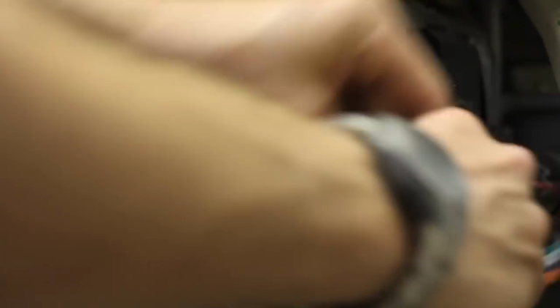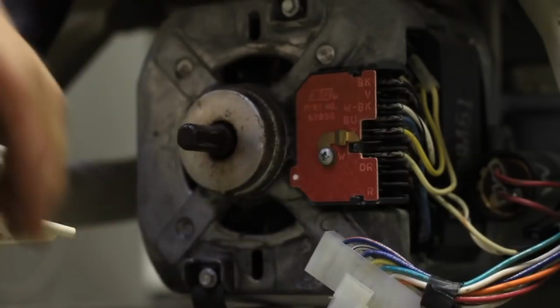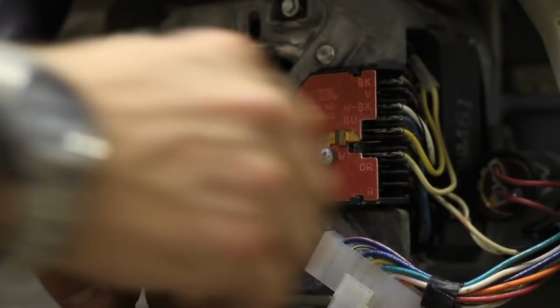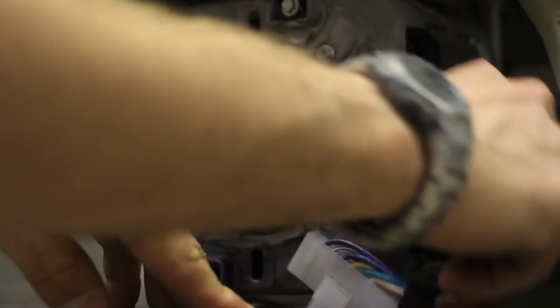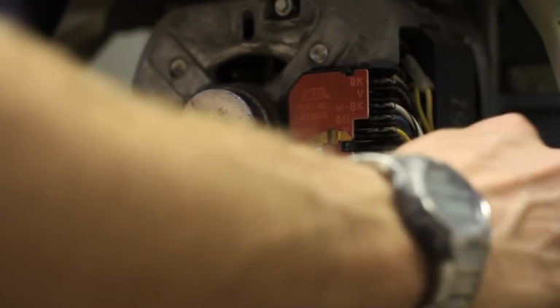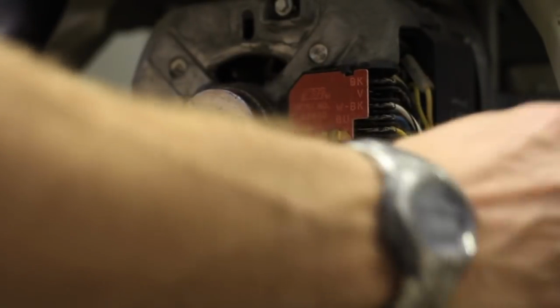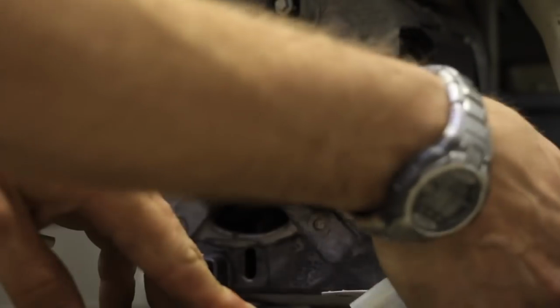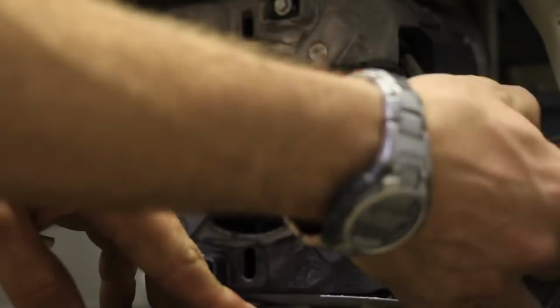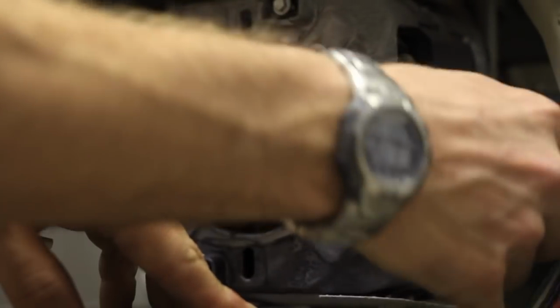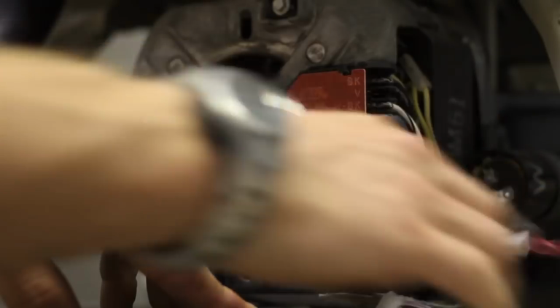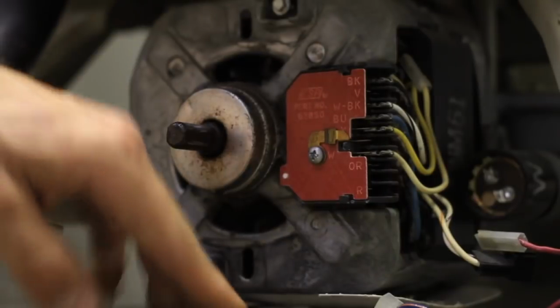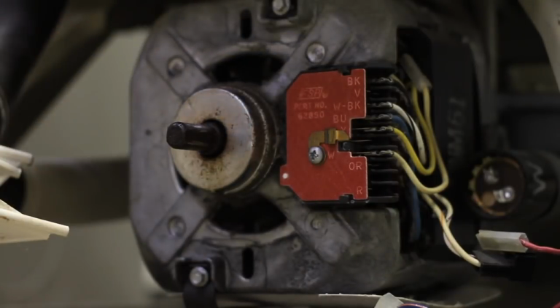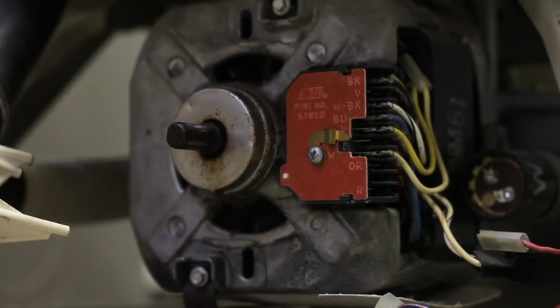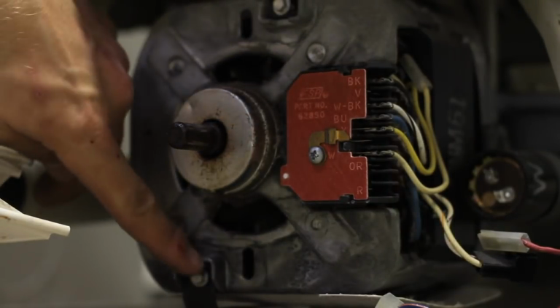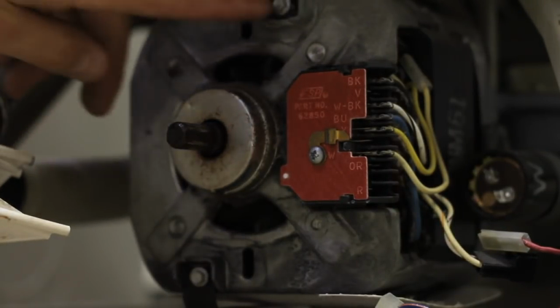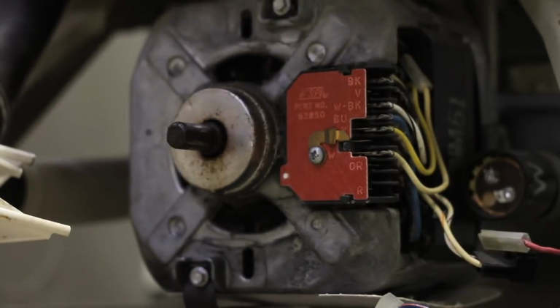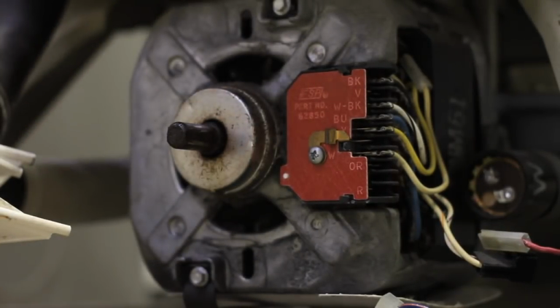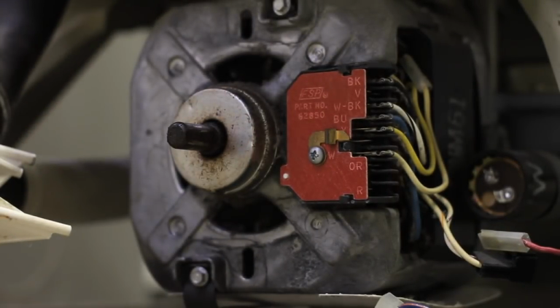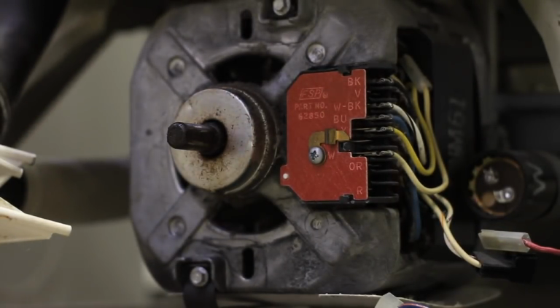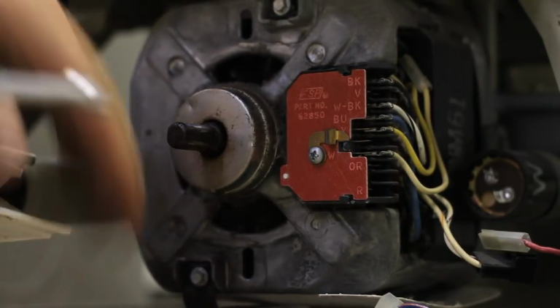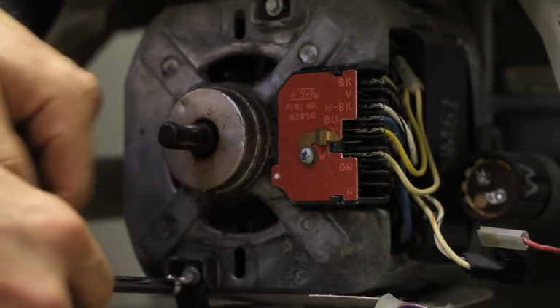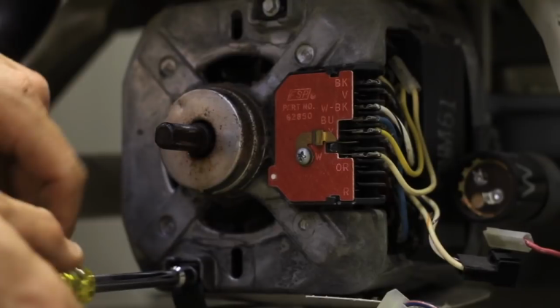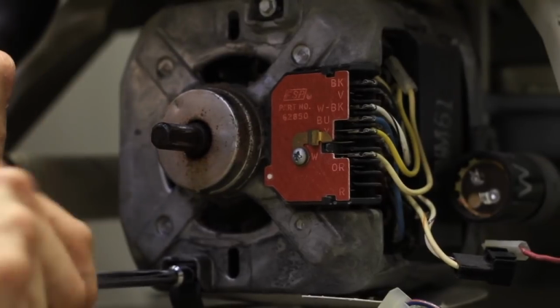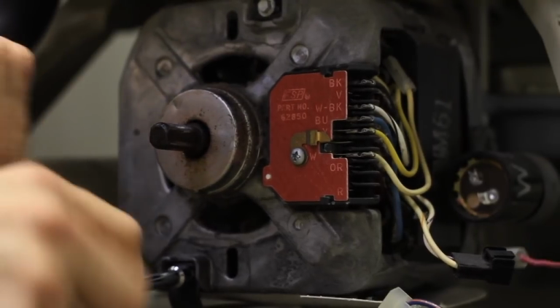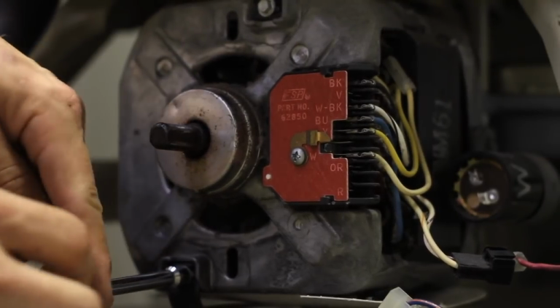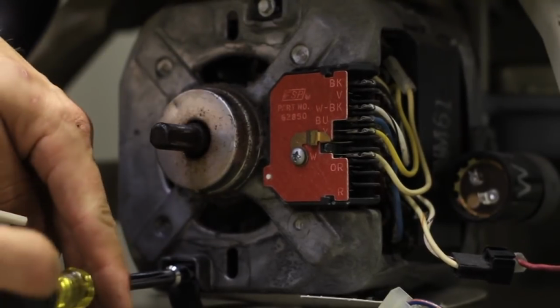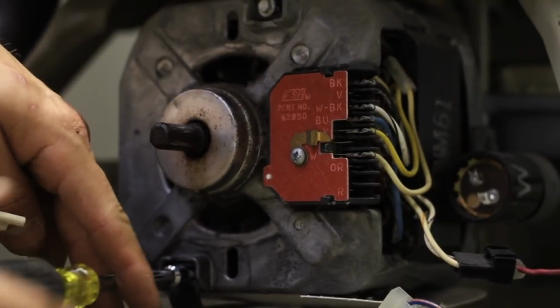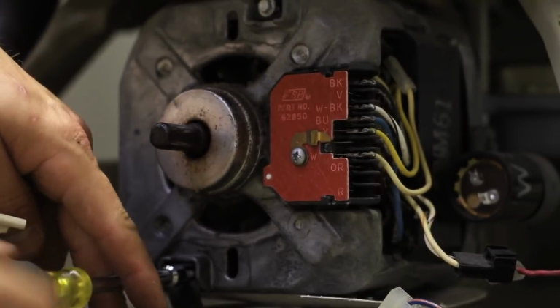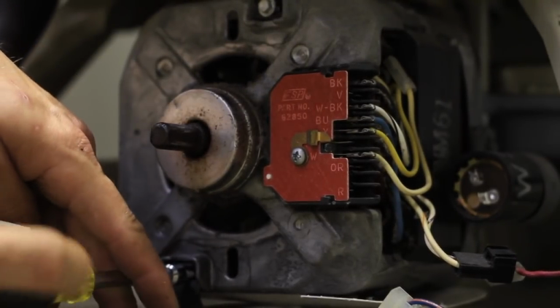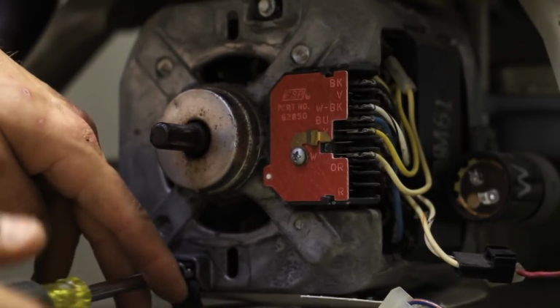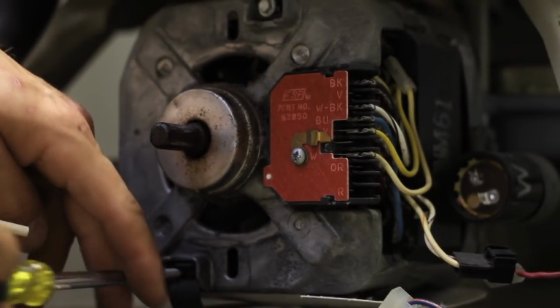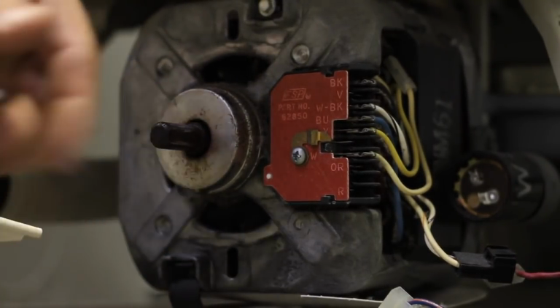On this particular washer, there's a couple other plugs — not all will have these. We're going to remove those two. You then have two quarter-inch screws. We're going to remove those two screws and then pop the clamps off, which are the exact same style clamp that is on your drain pump.